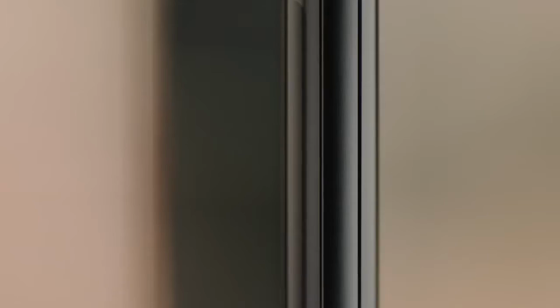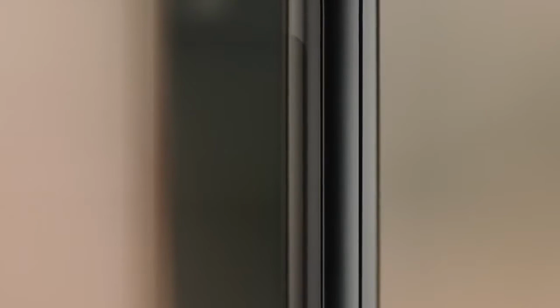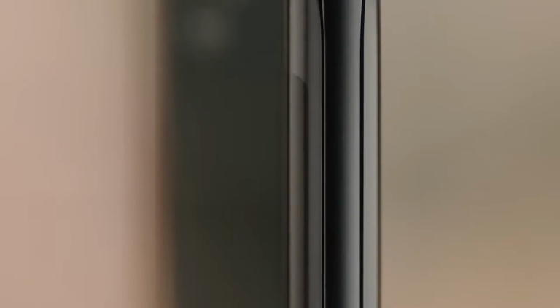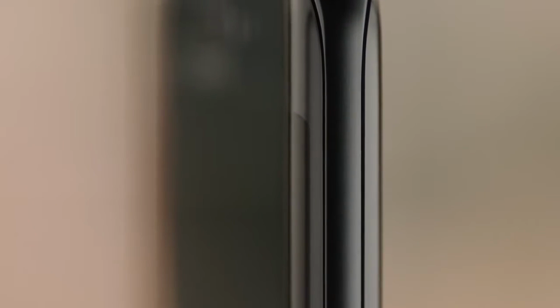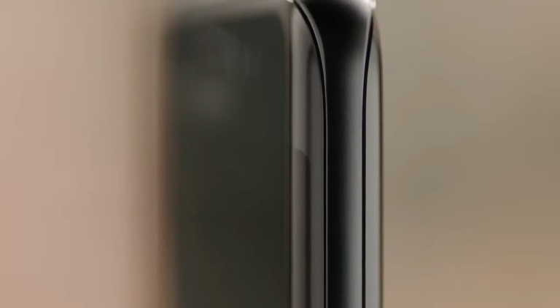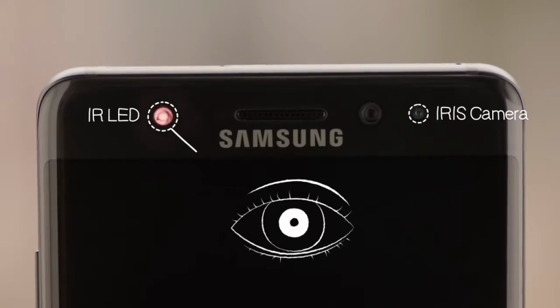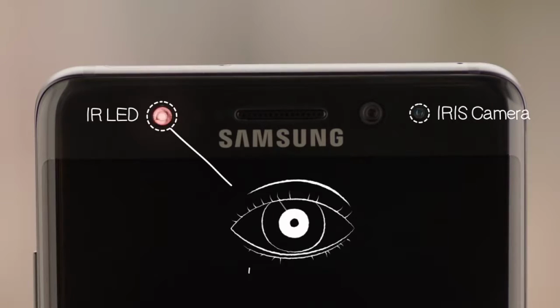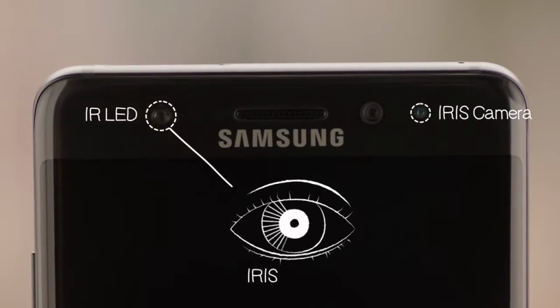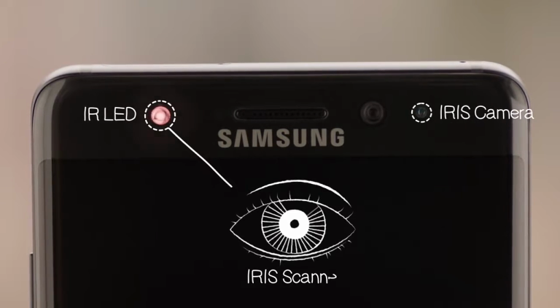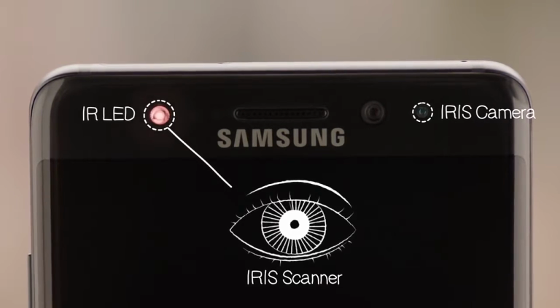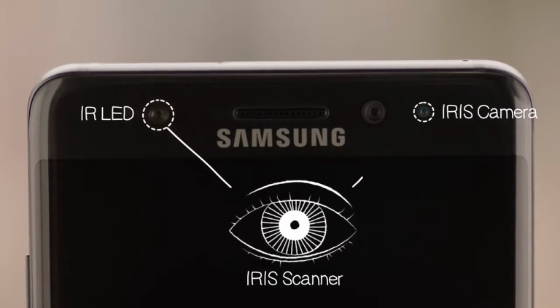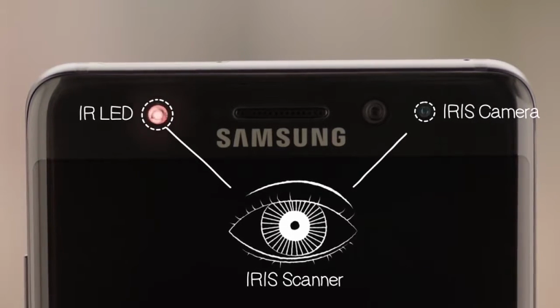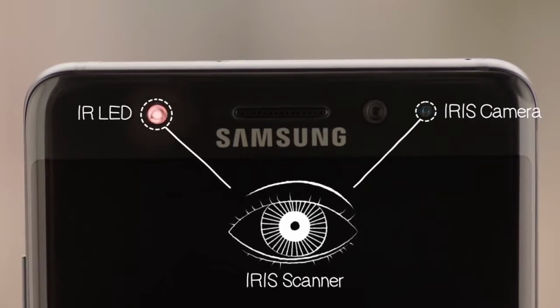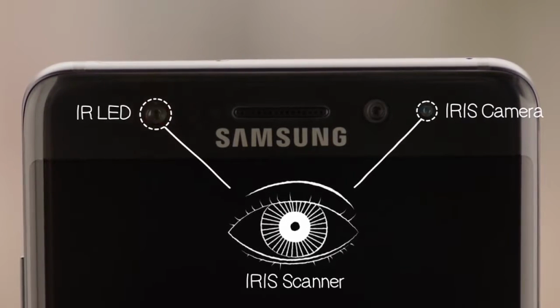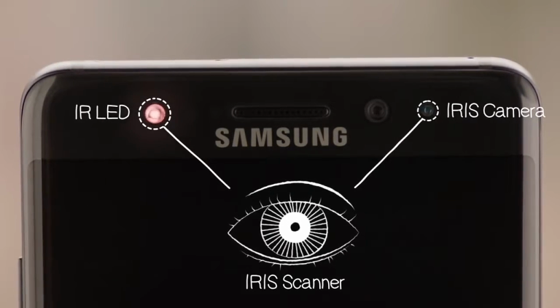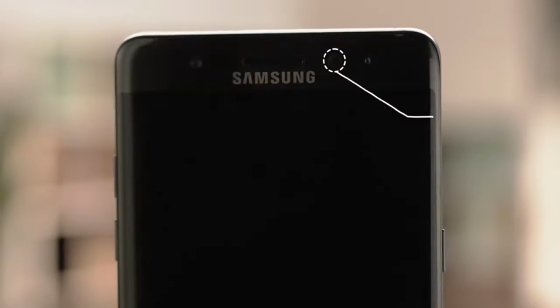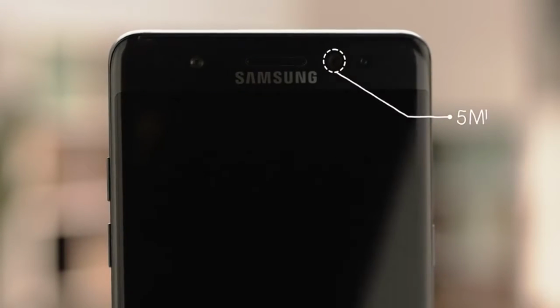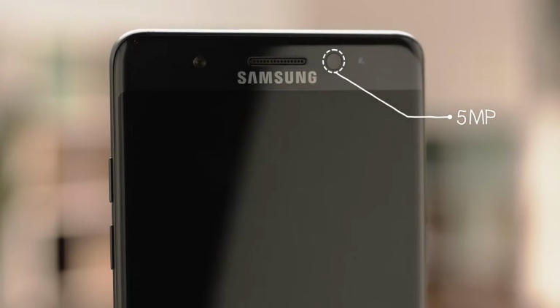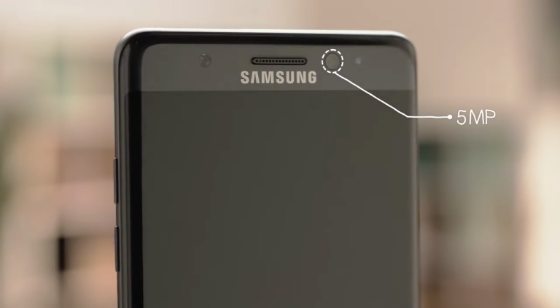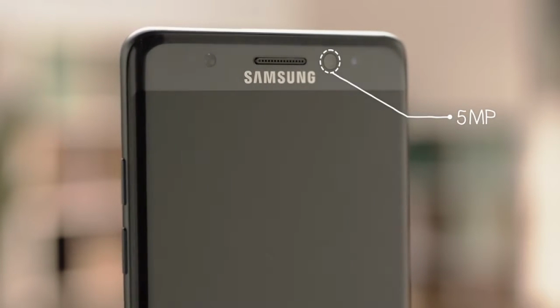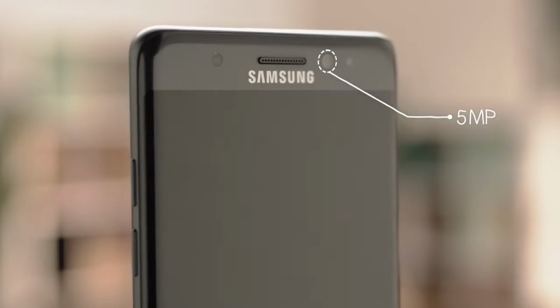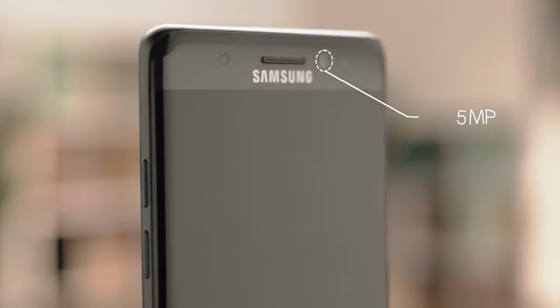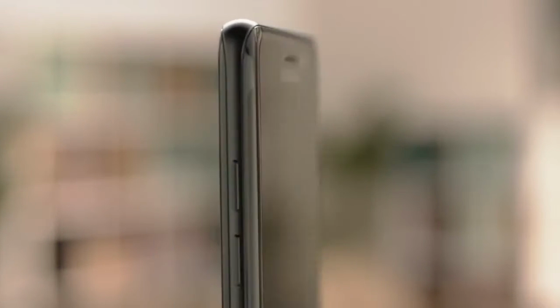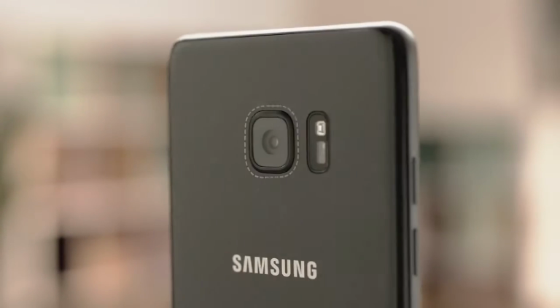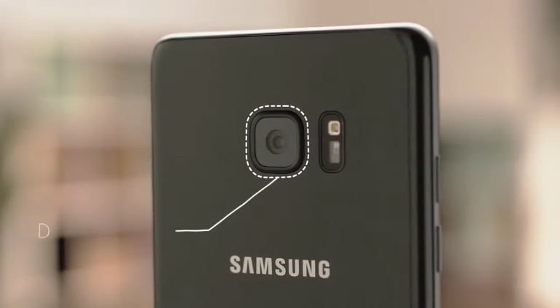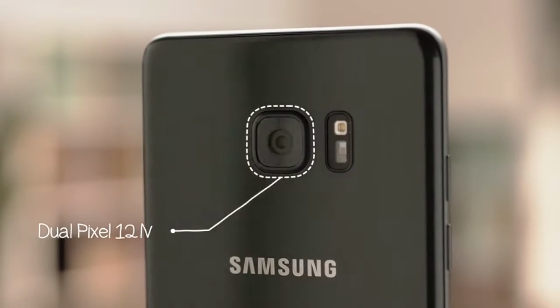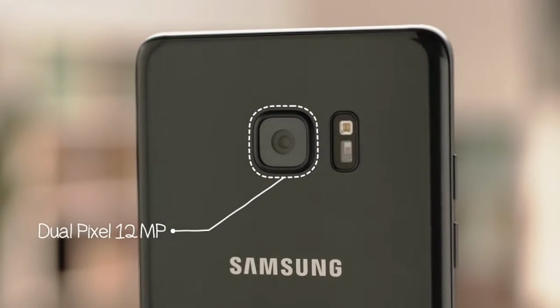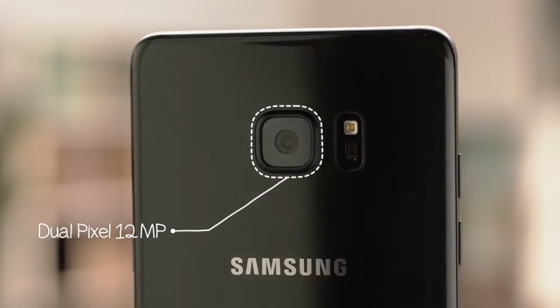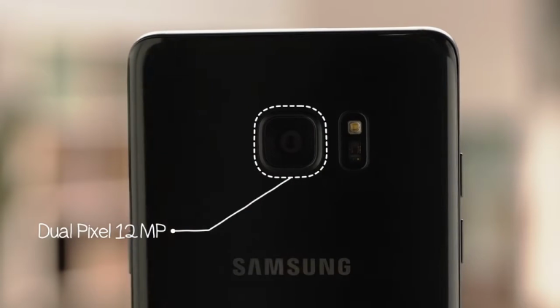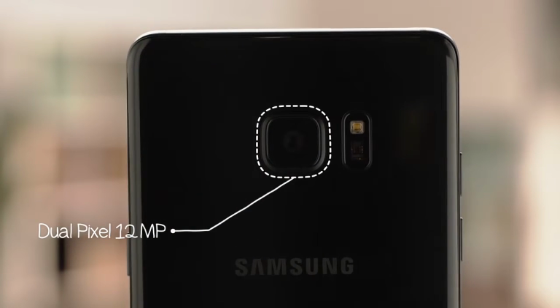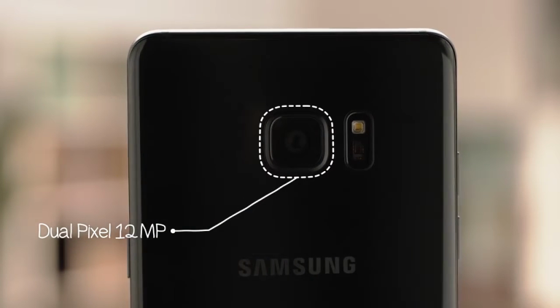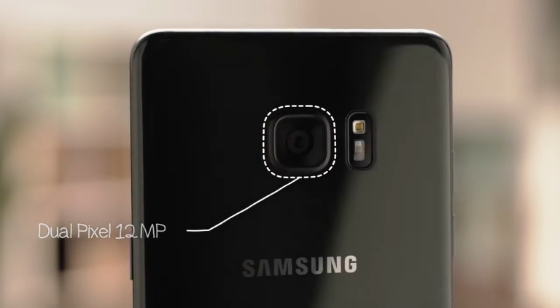Moving towards the top, this is what separates the Note 7 from the rest: an infrared LED and an iris camera used for its iris scanner. There's a 5-megapixel camera on the front, which is perfect for you selfie maniacs, and then a dual-pixel 12-megapixel camera on the back that puts the crisp in crispy.